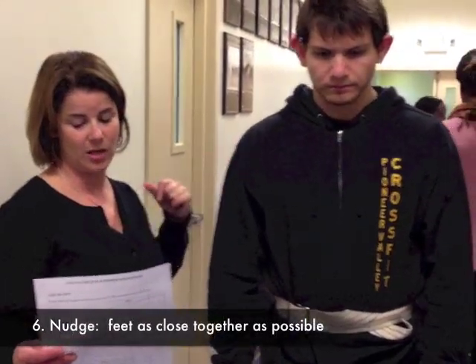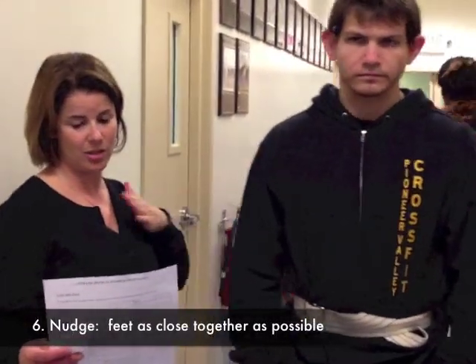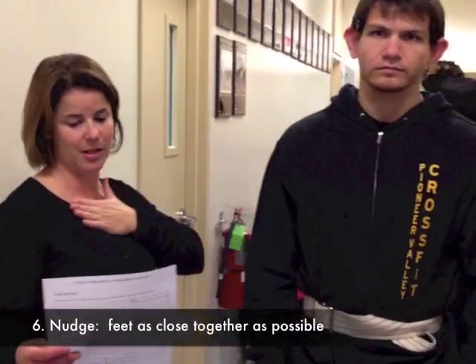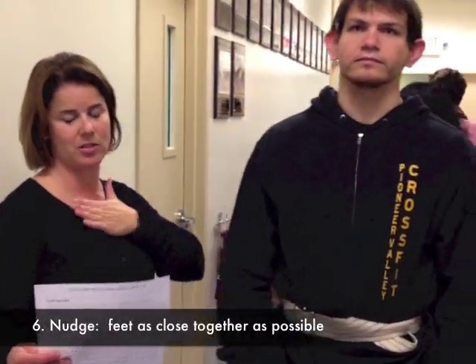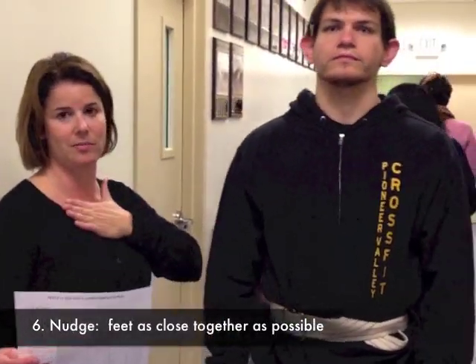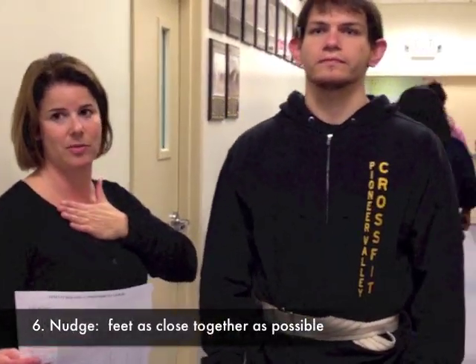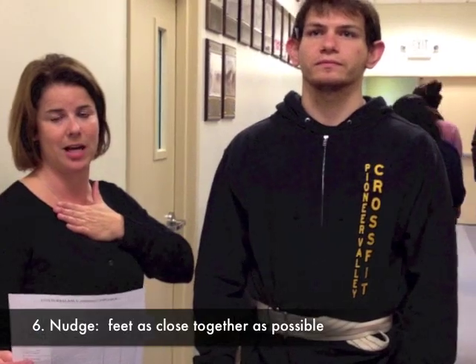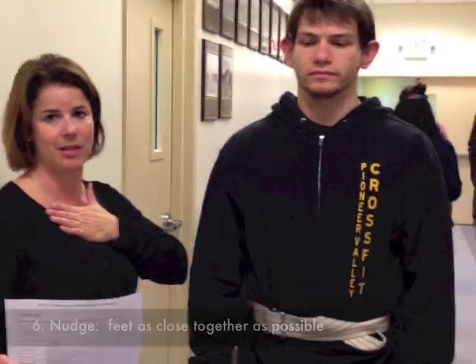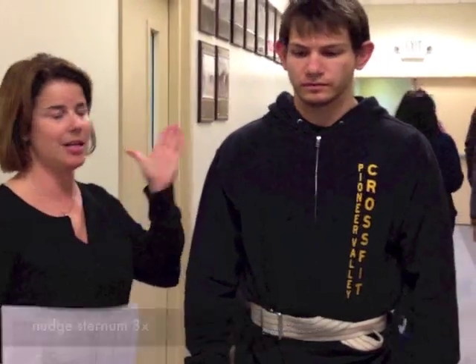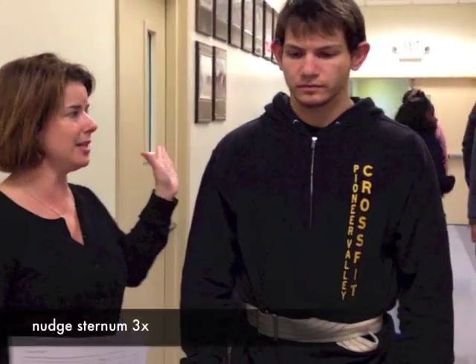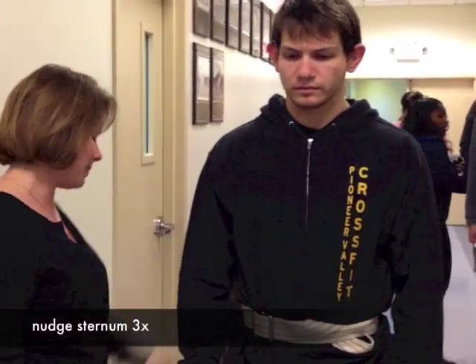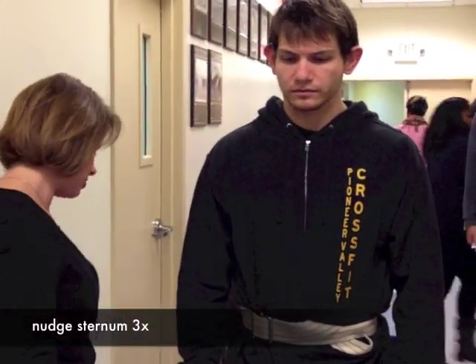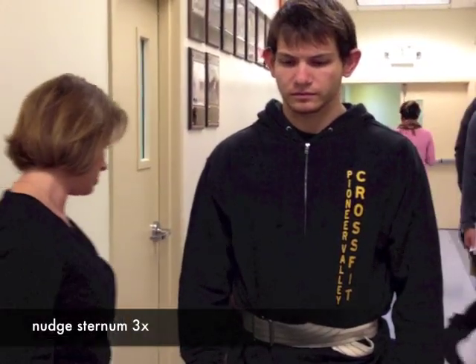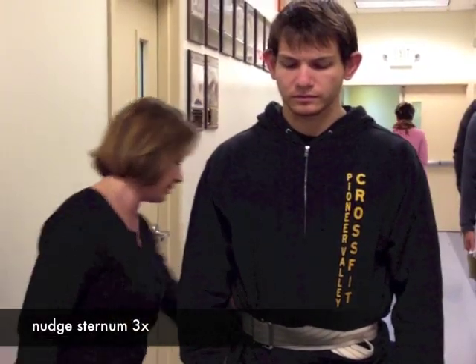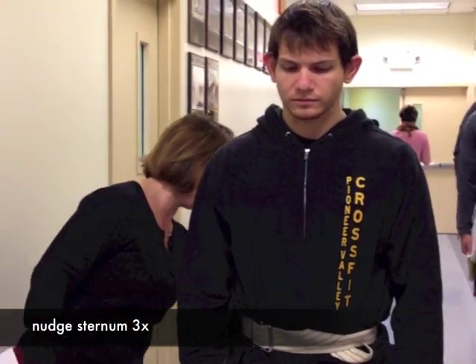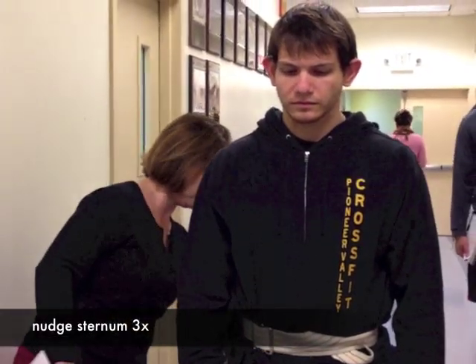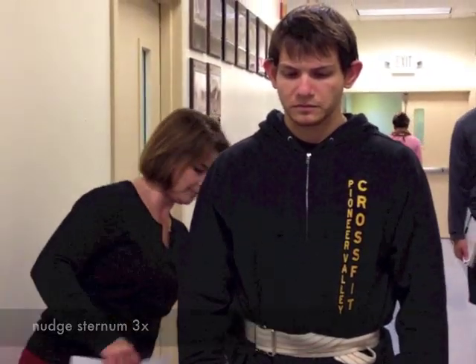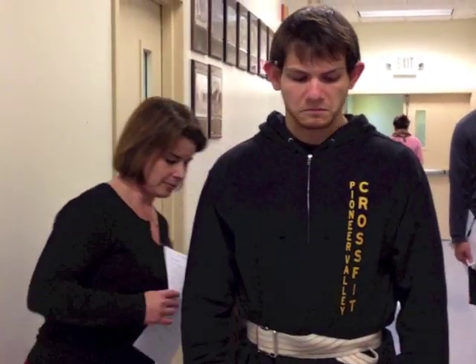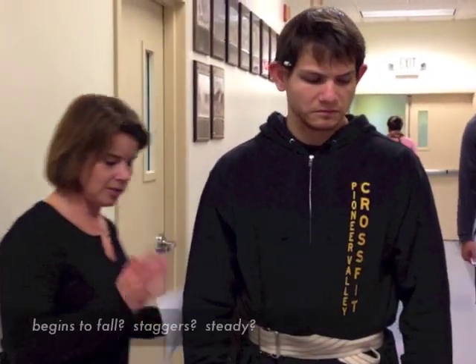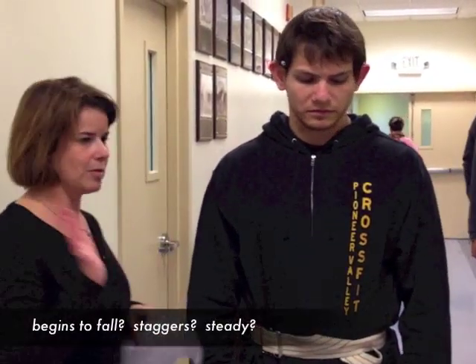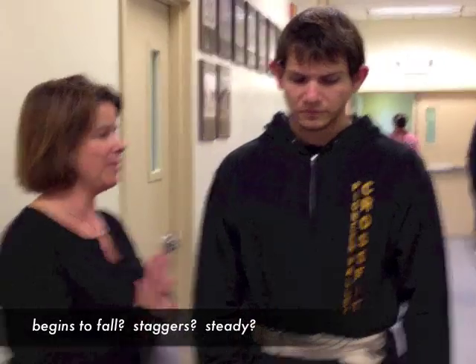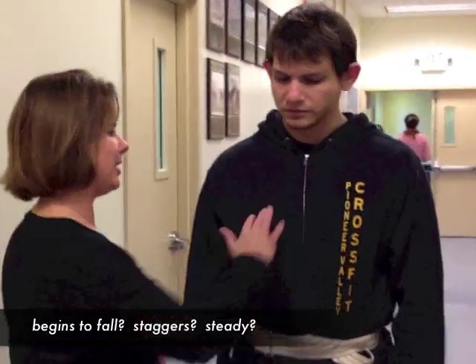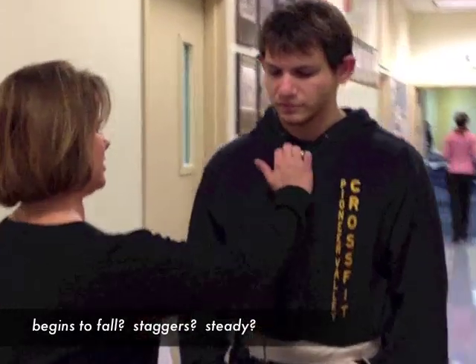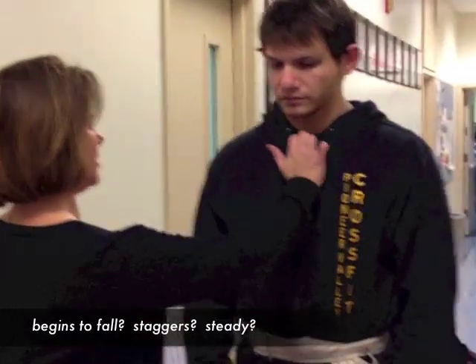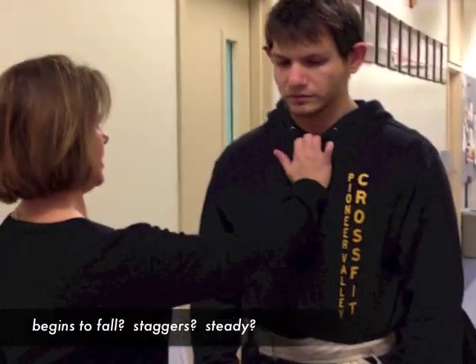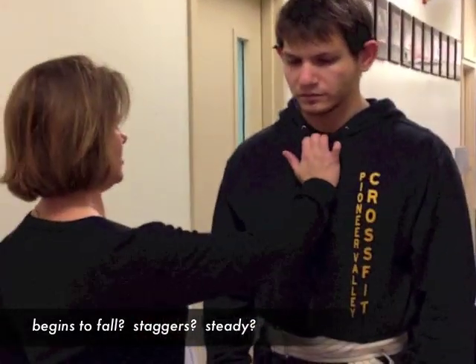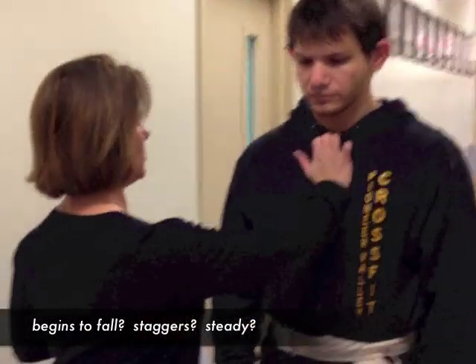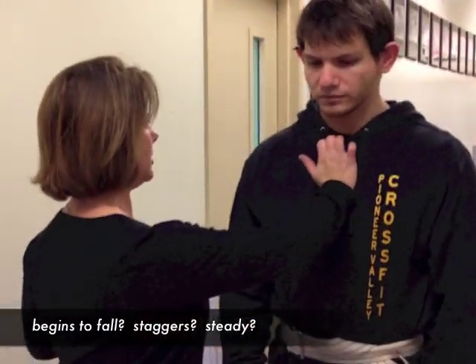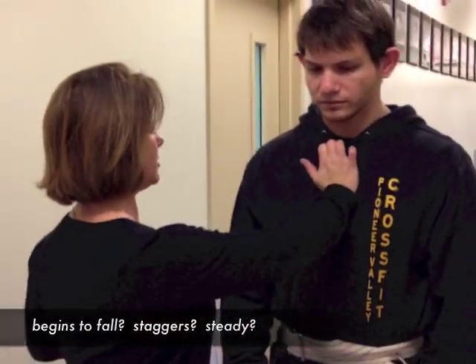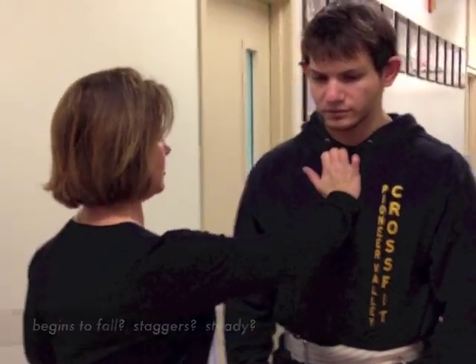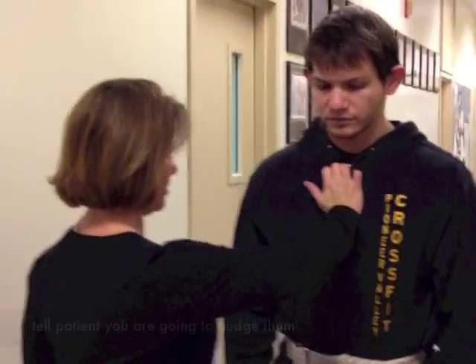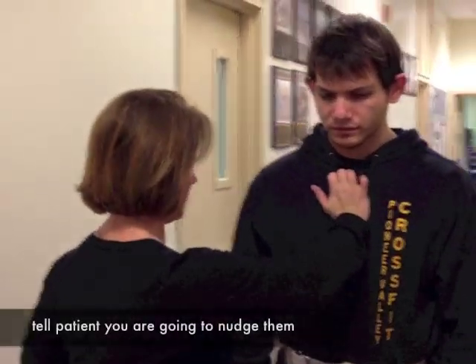The next one is the nudge test. You nudge them on the sternum three times and observe their balance strategy. With the palm of your hand, you do one, two, three.